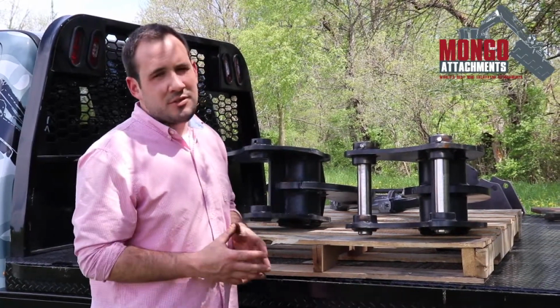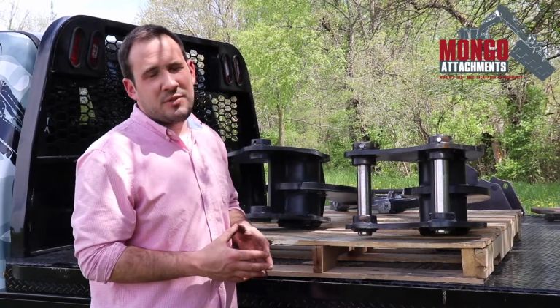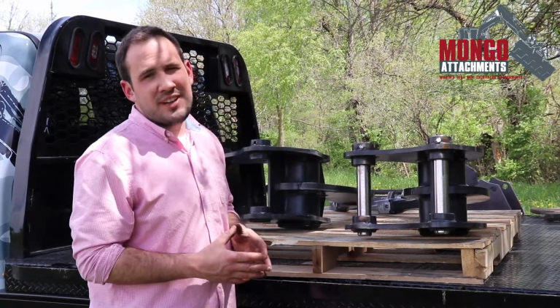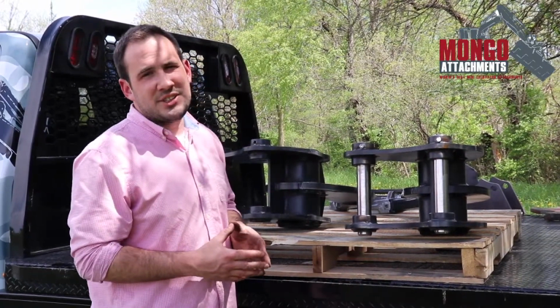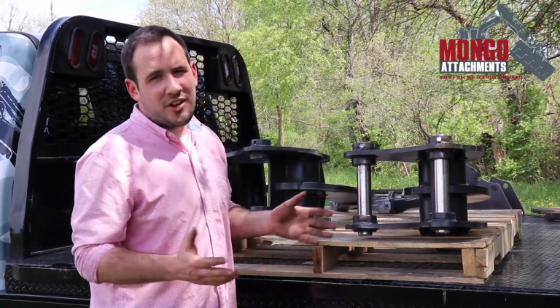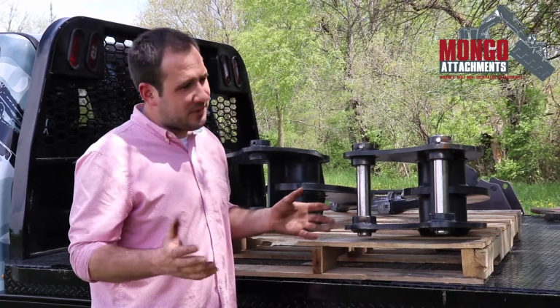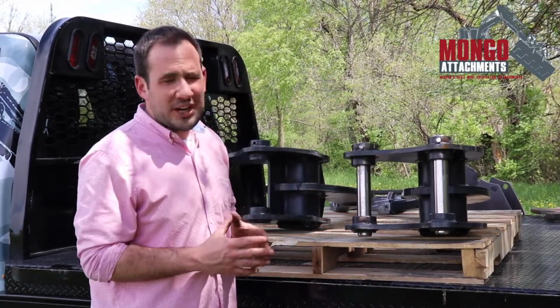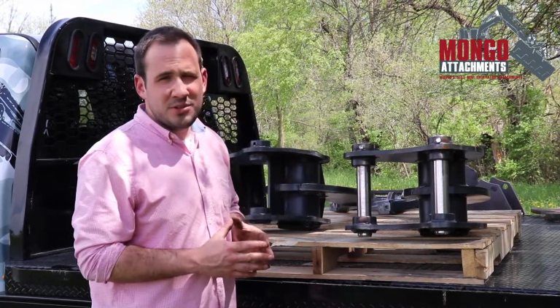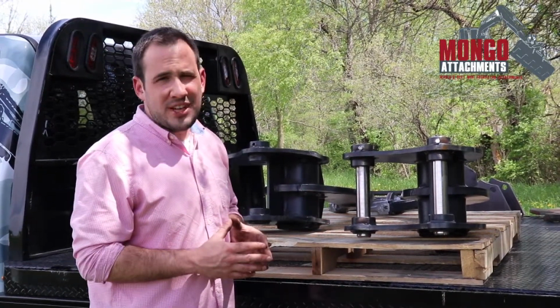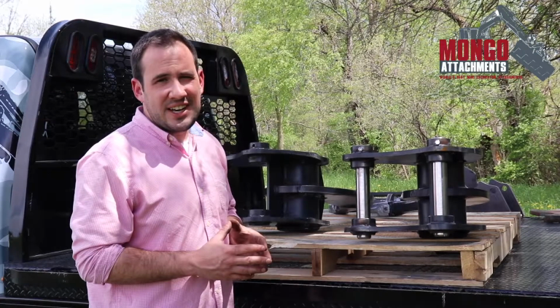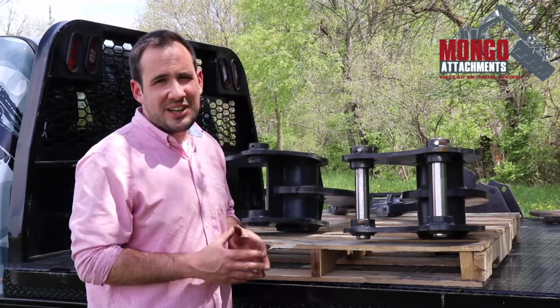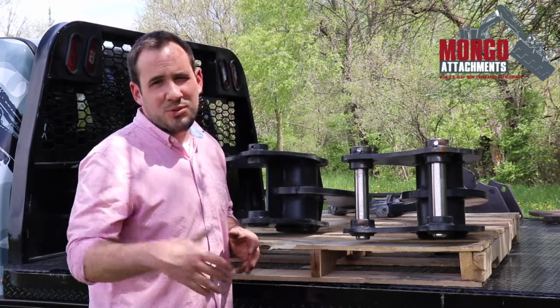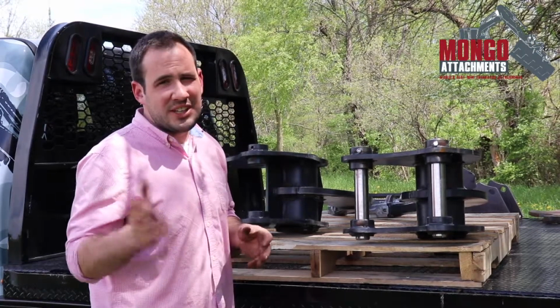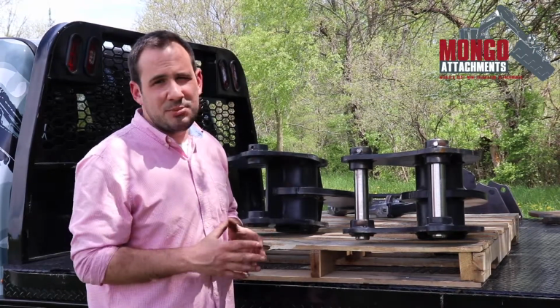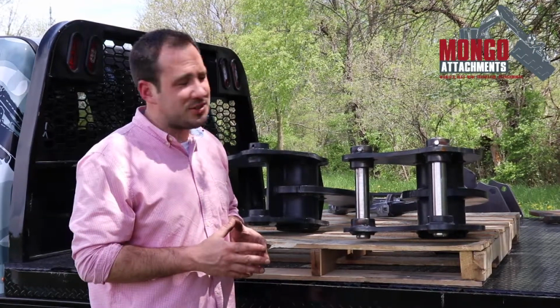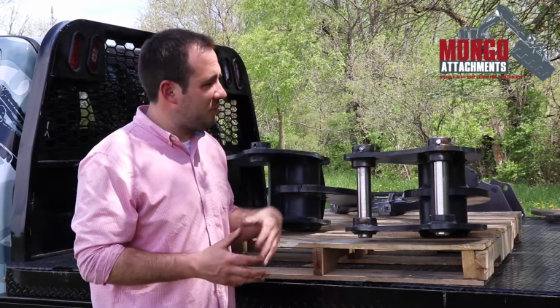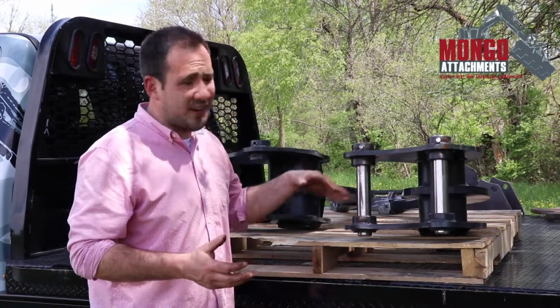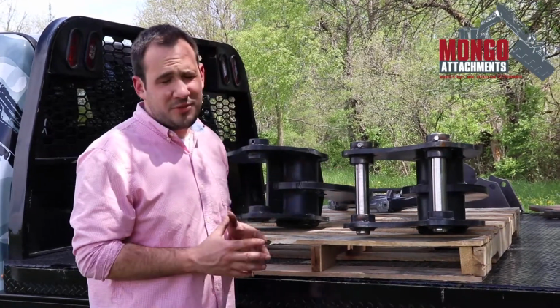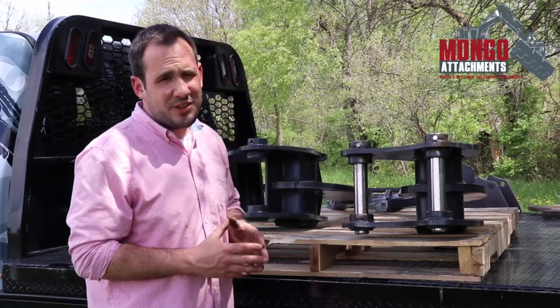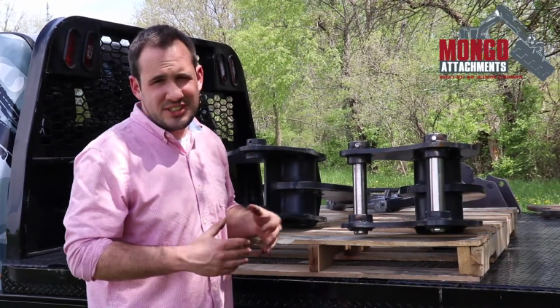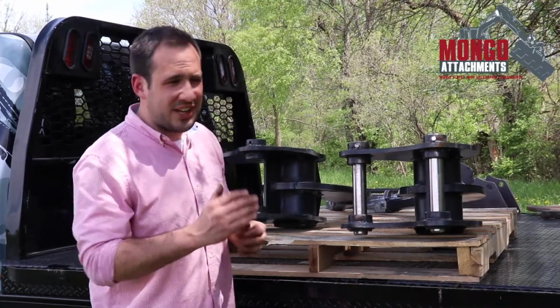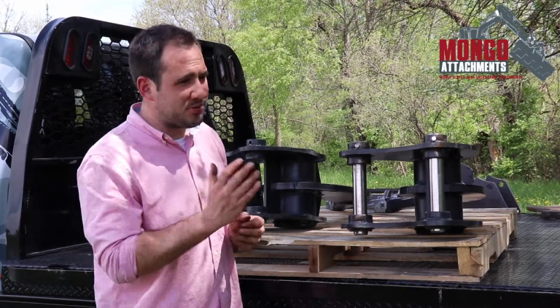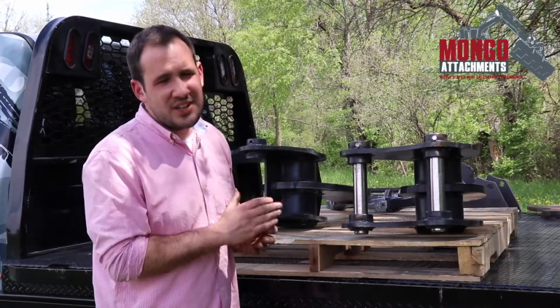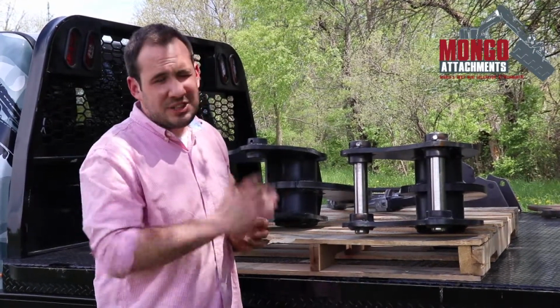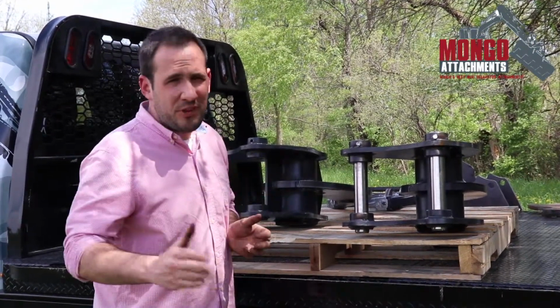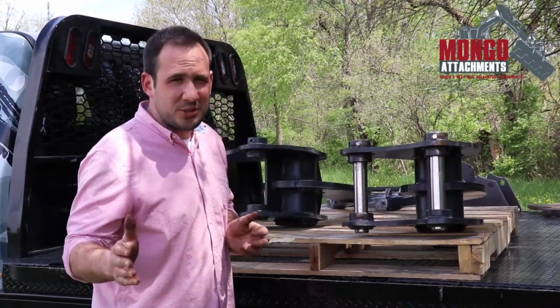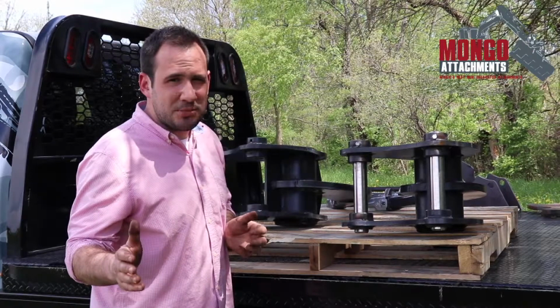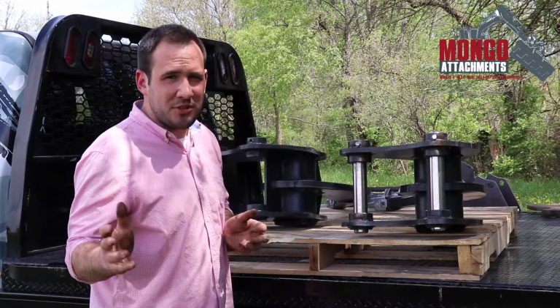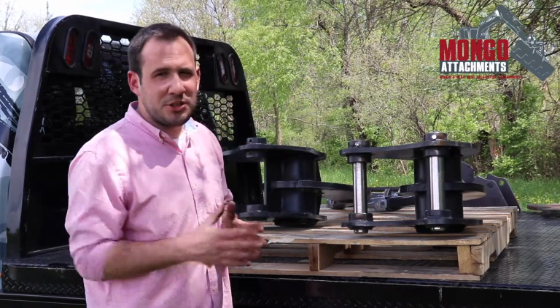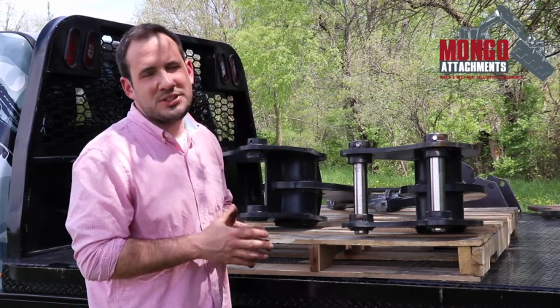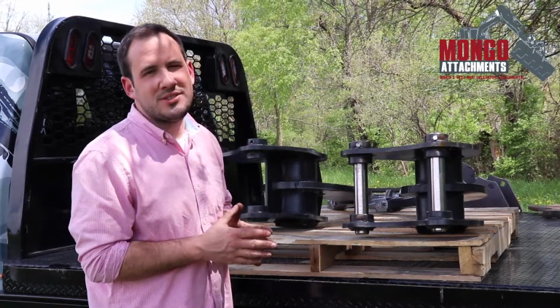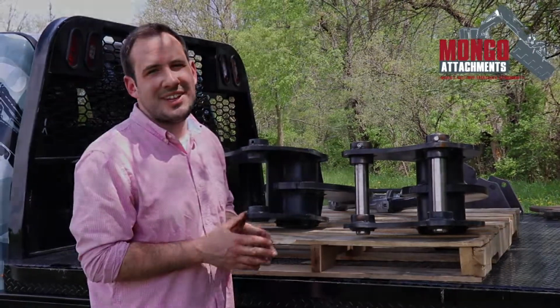Three to five days, our fabricators will knock that out and get it shipped out. We've done another video that just helps simplify those steps to do those measurements. Thanks.